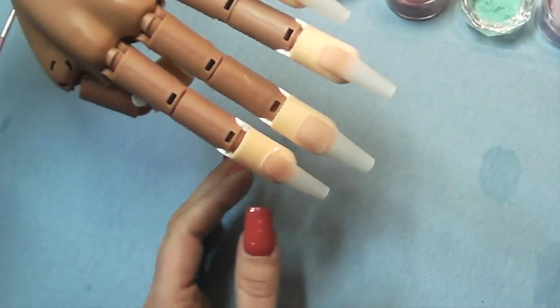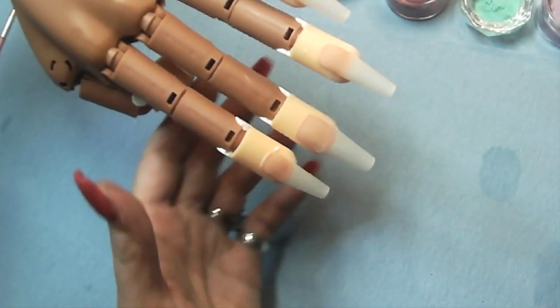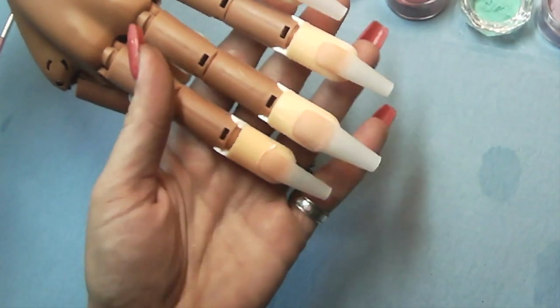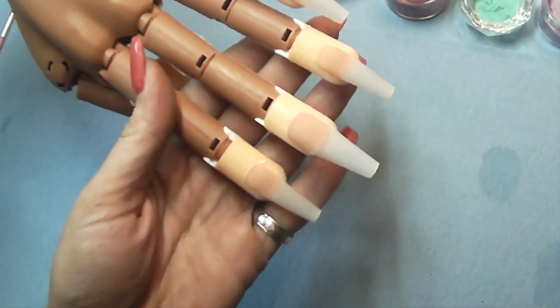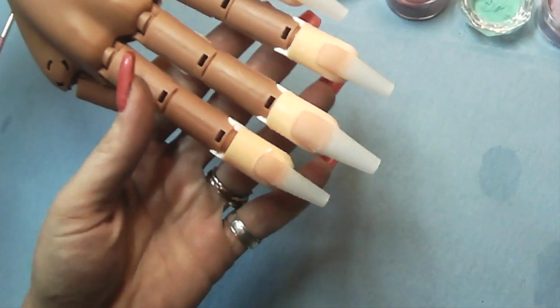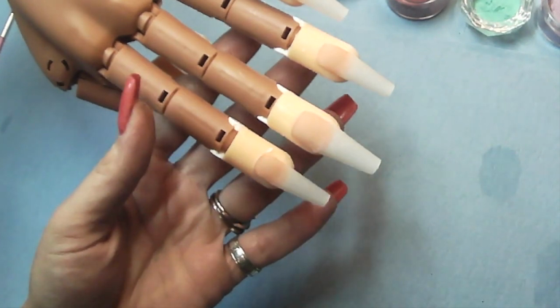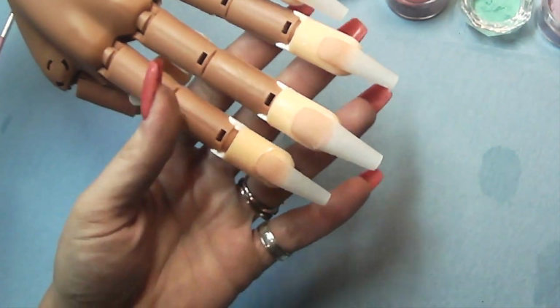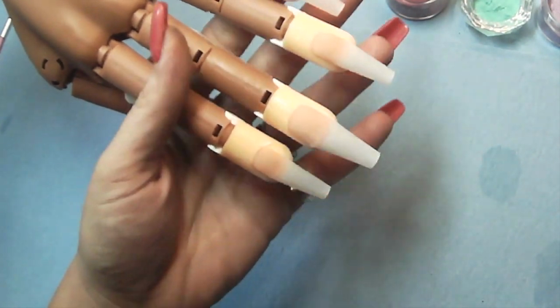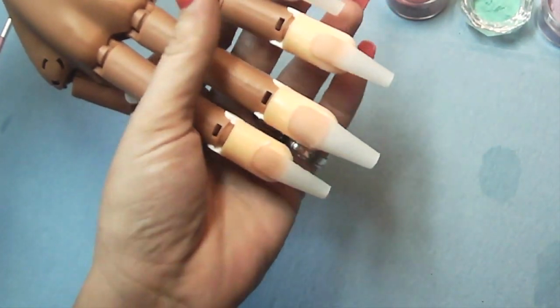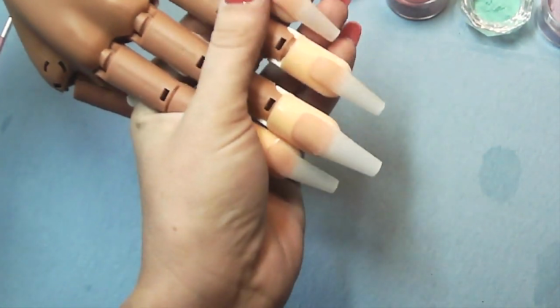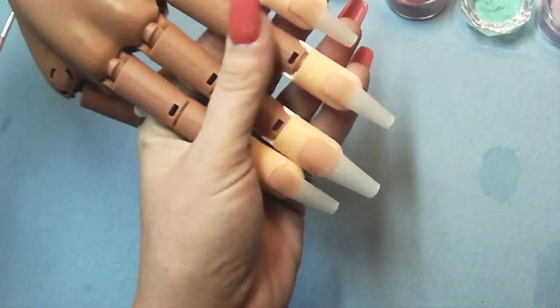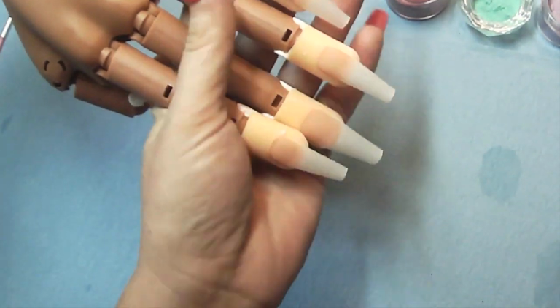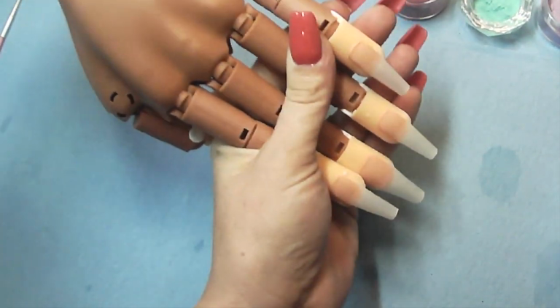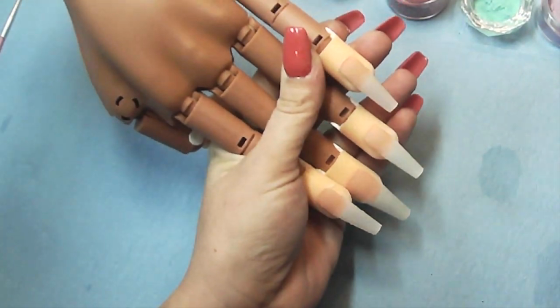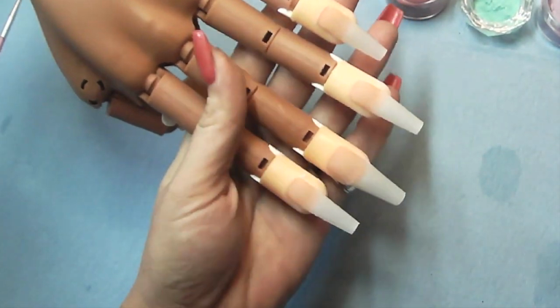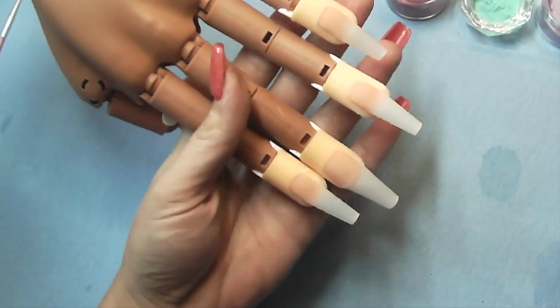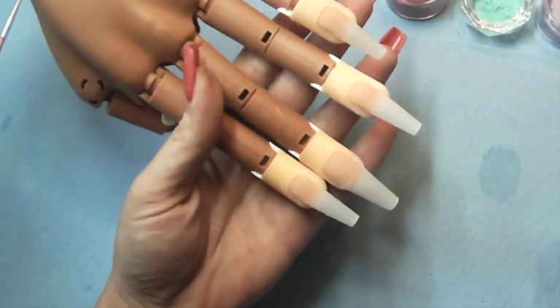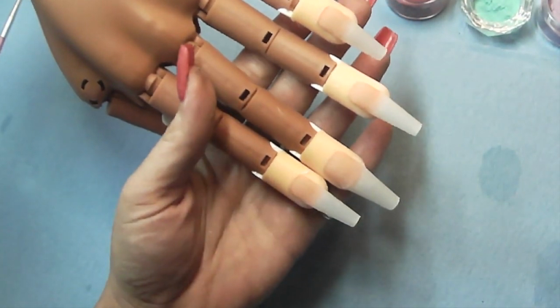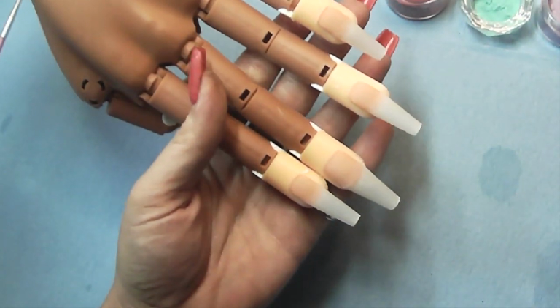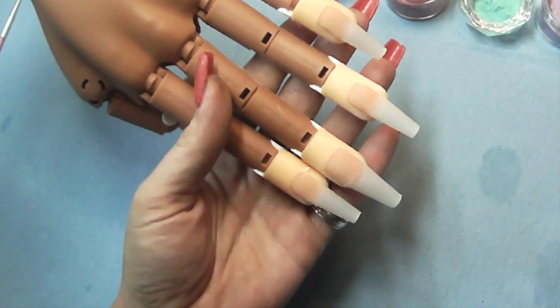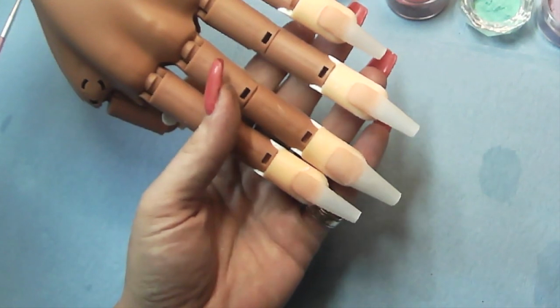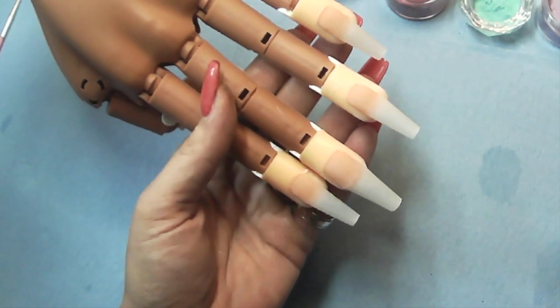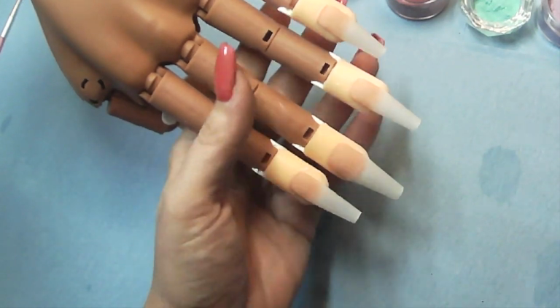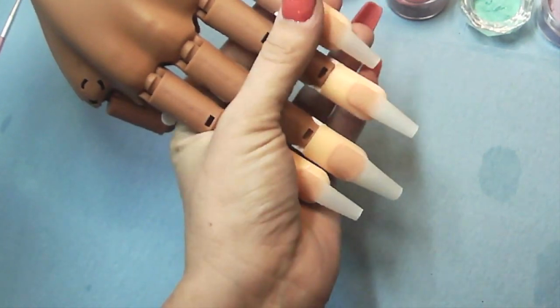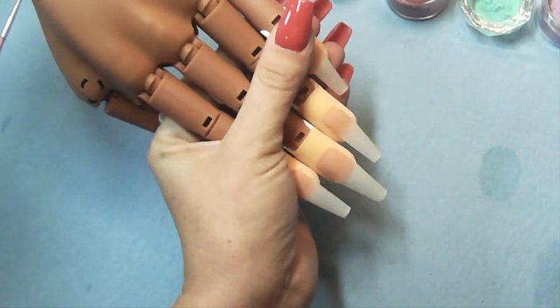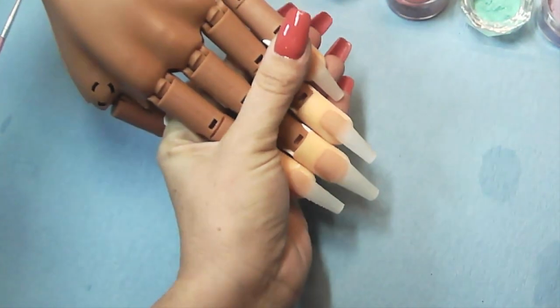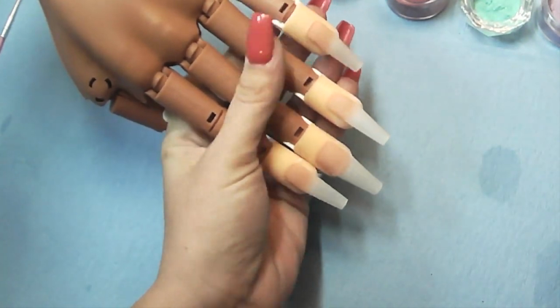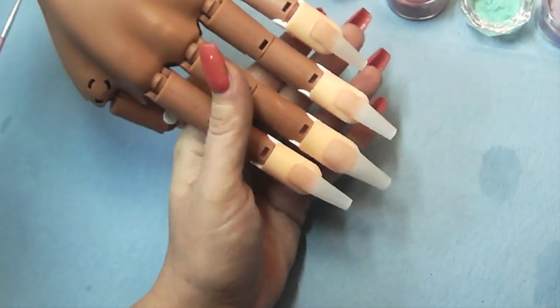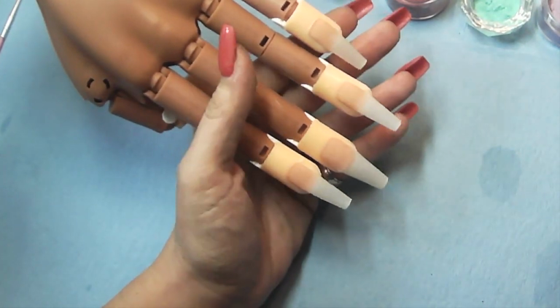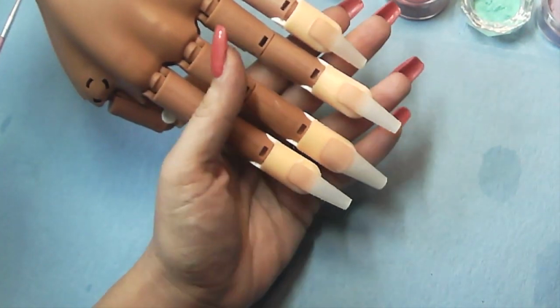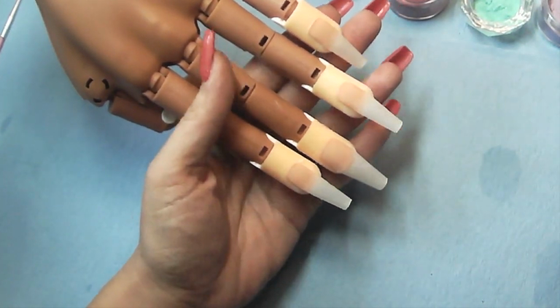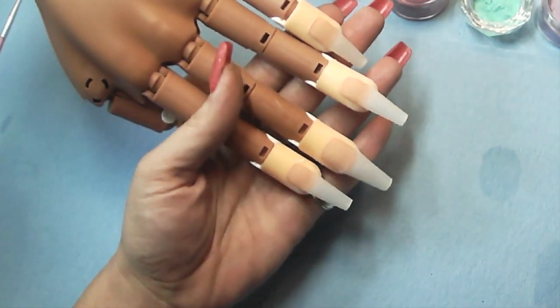Hi guys! Today we are going to be doing princess themed nails. I'm not going to say which princess because of copyrights, but you guys will get the picture by the end. Let's just say under the sea themed.